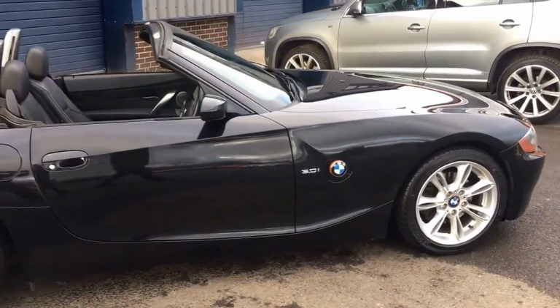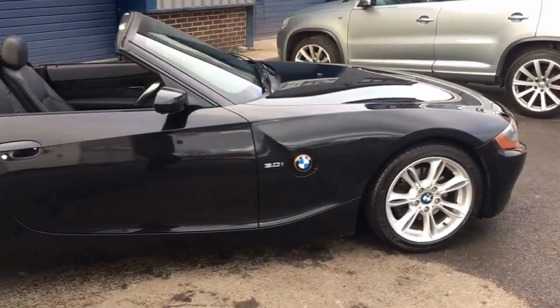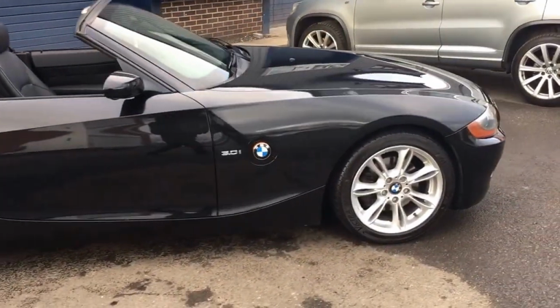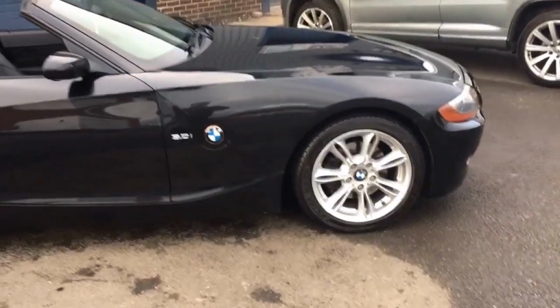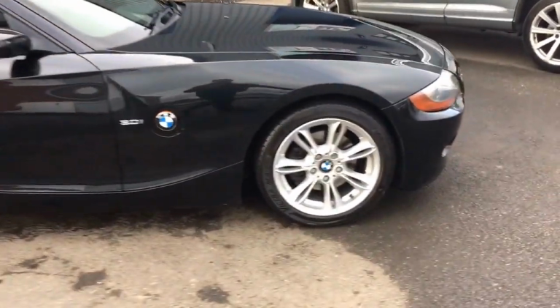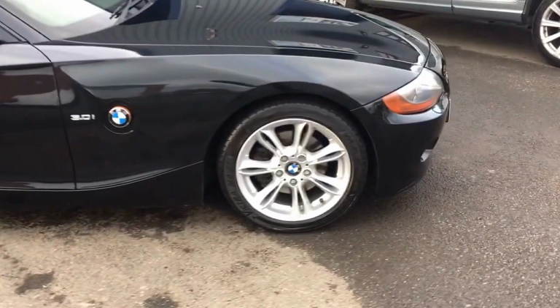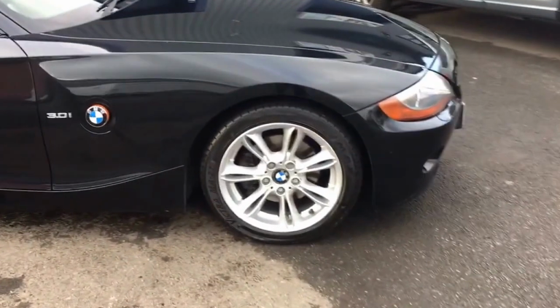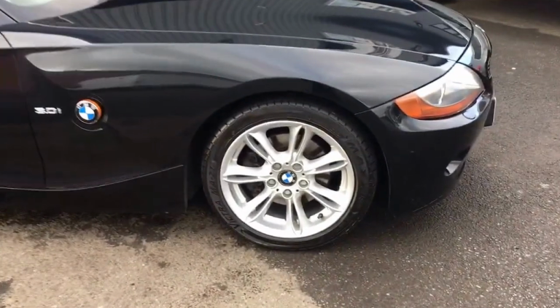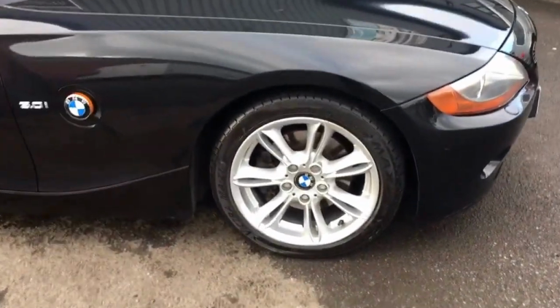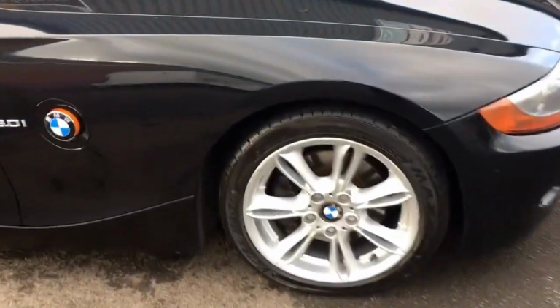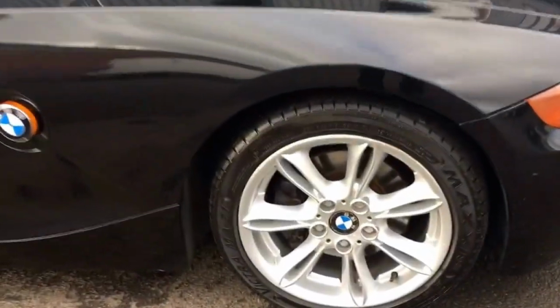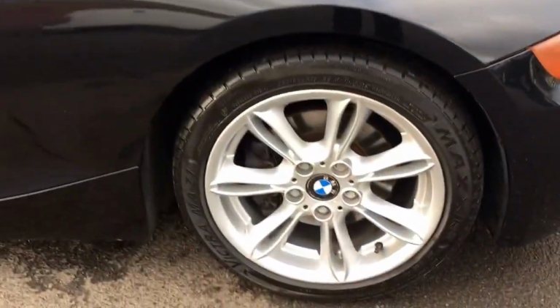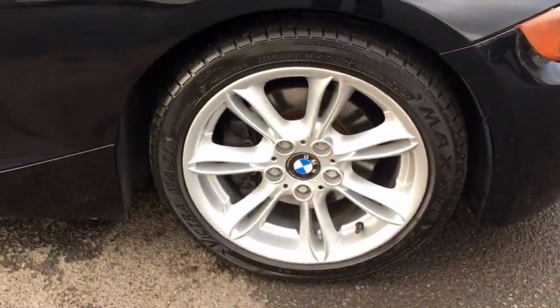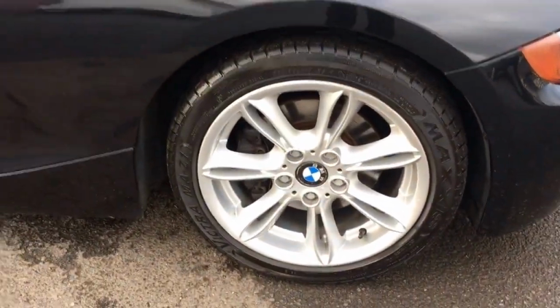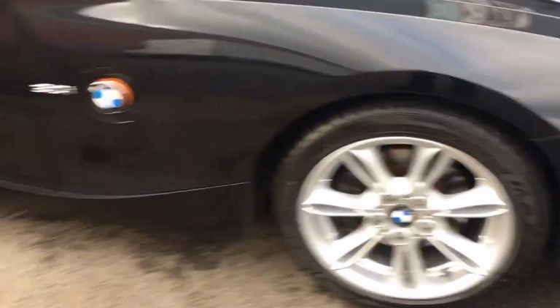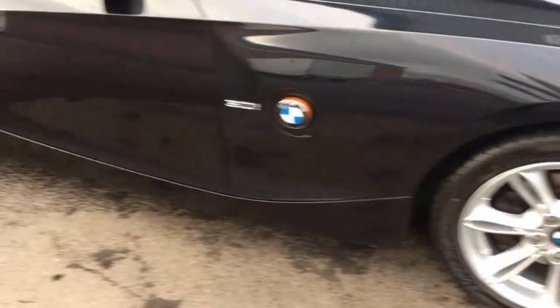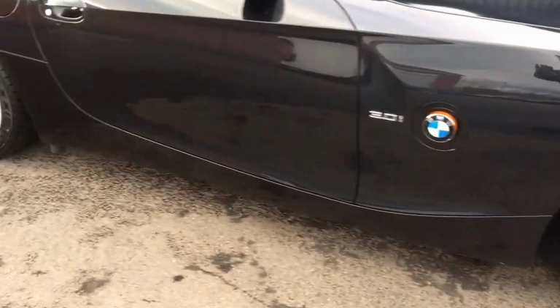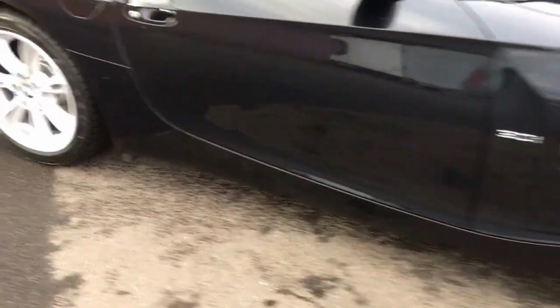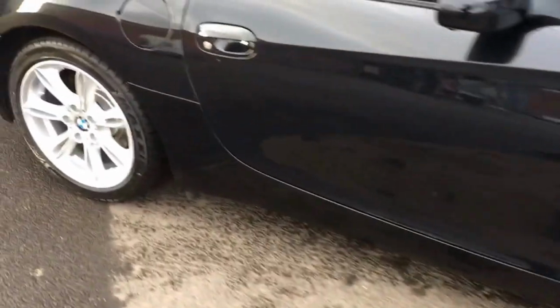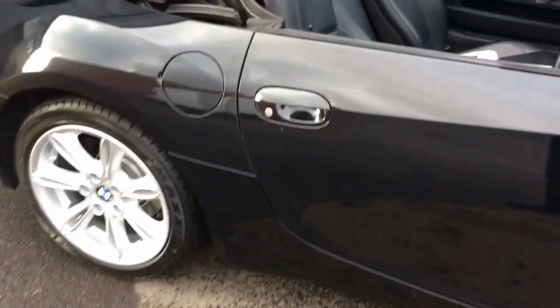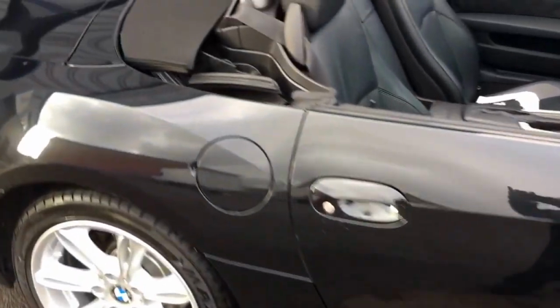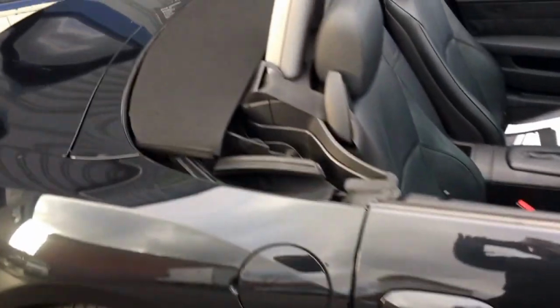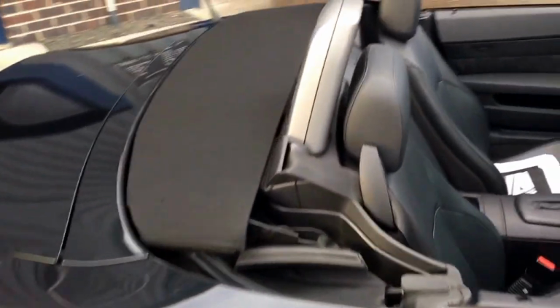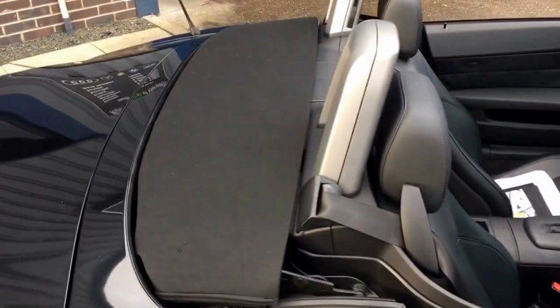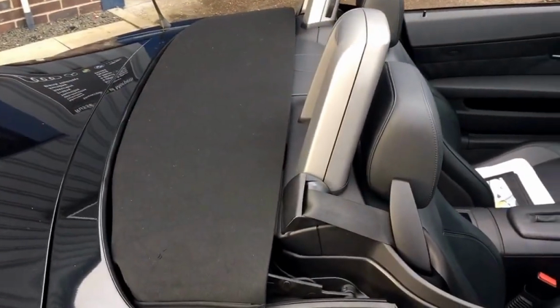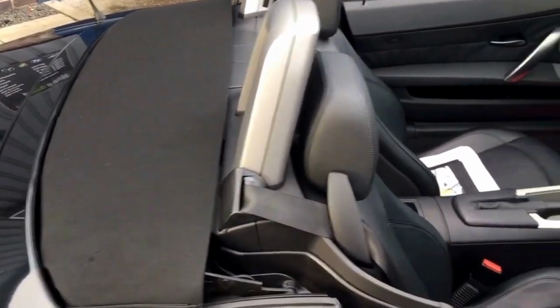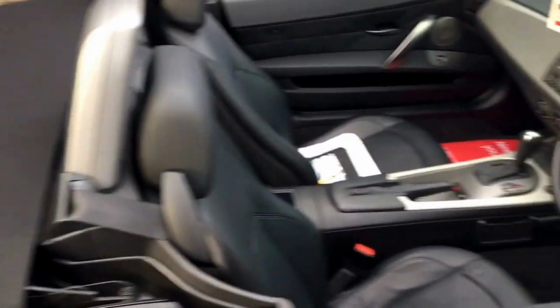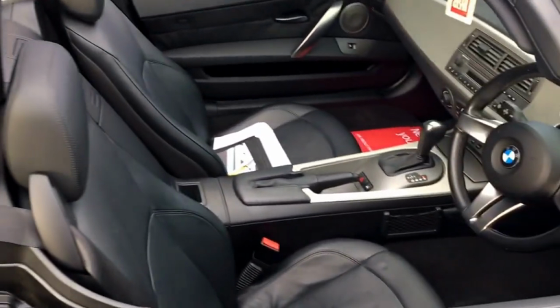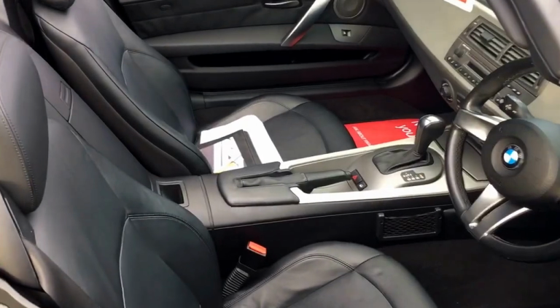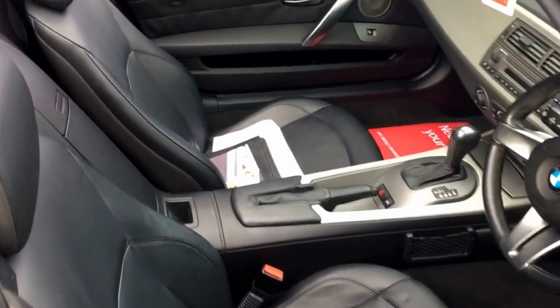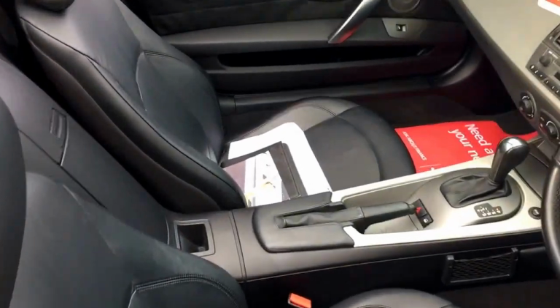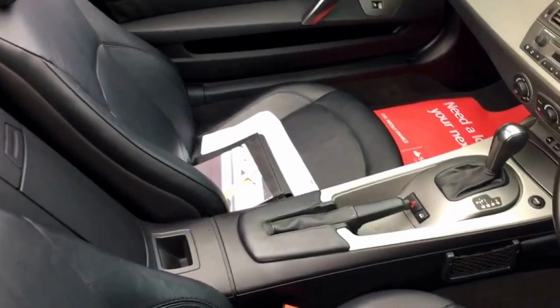The bodywork is all in very good order. Nice and clean 17-inch alloy wheels. It's got a black electronic convertible hood and a black full leather interior.